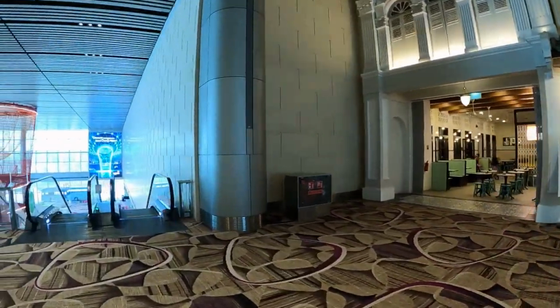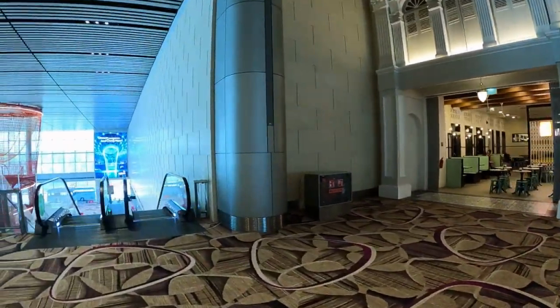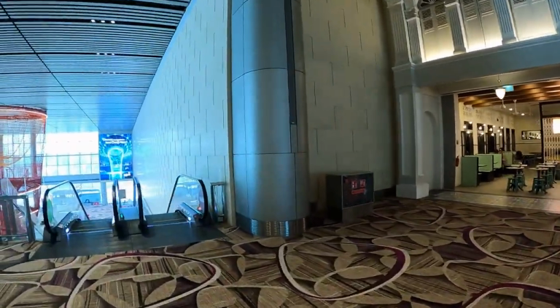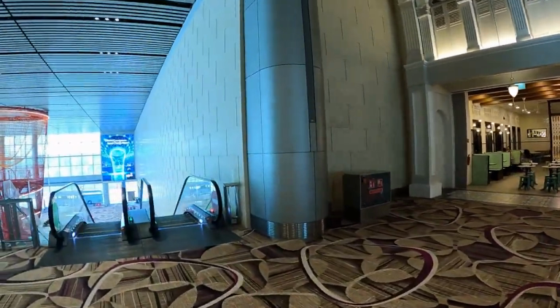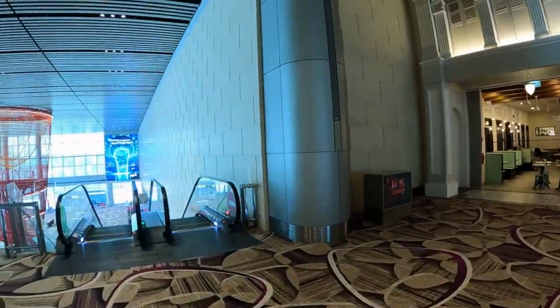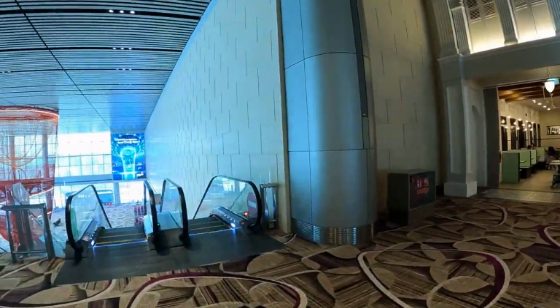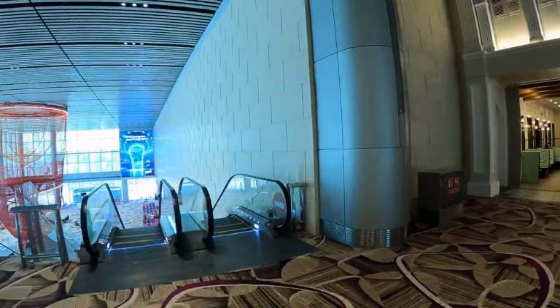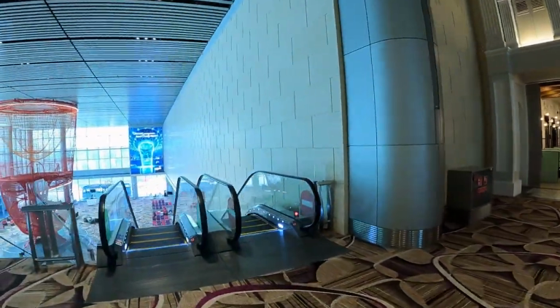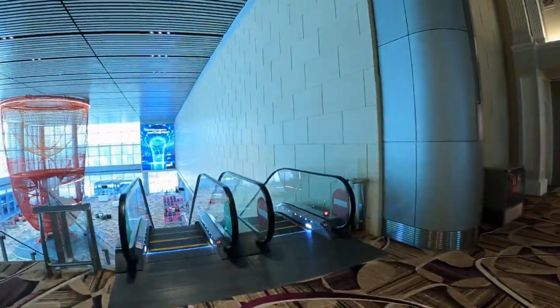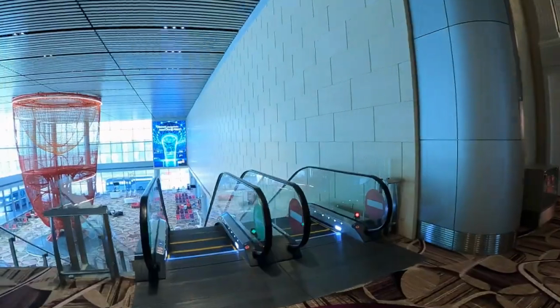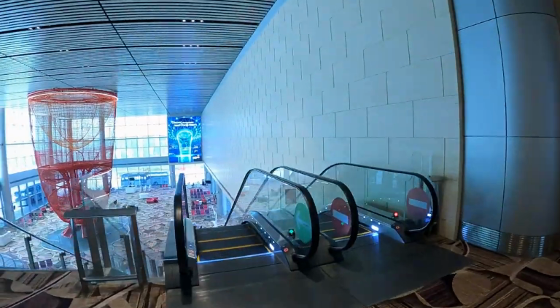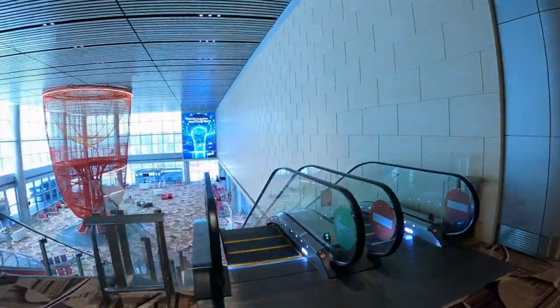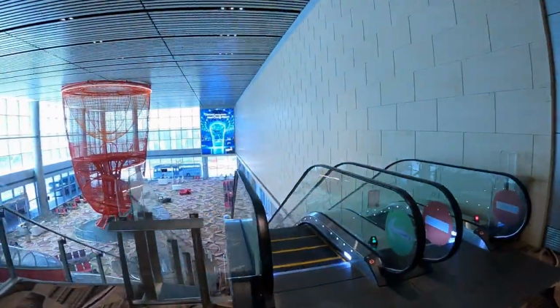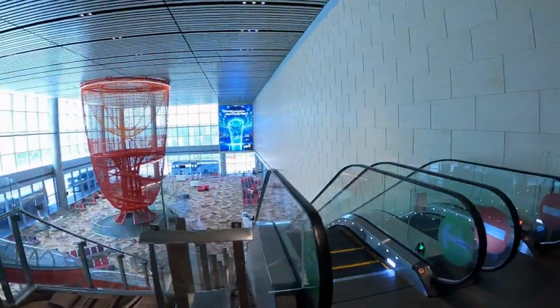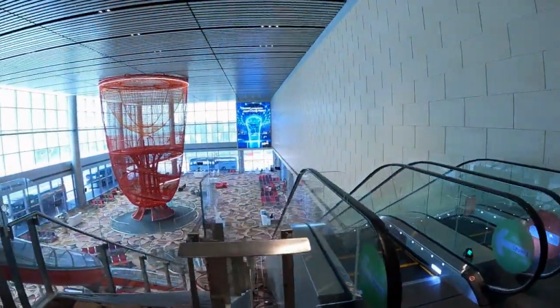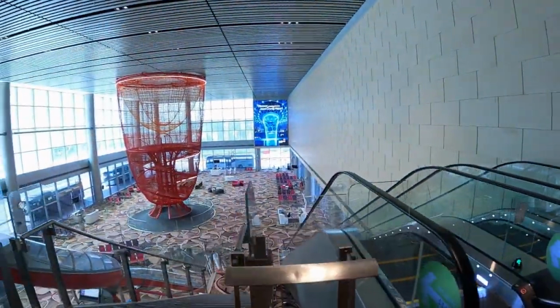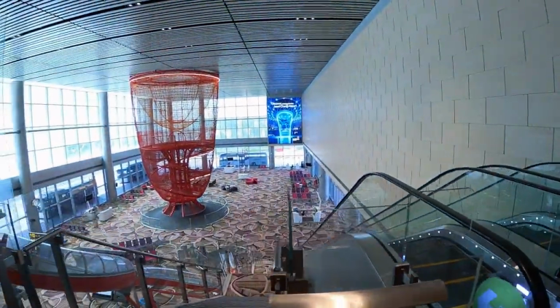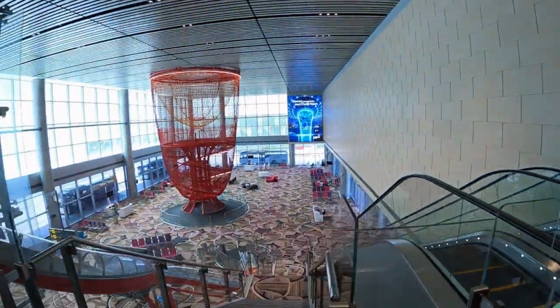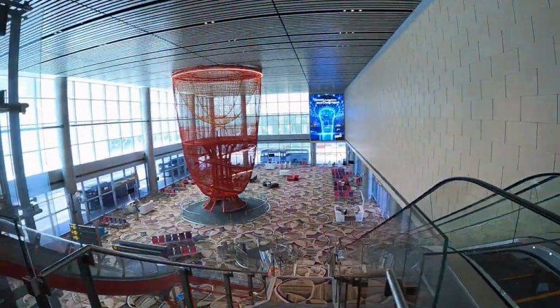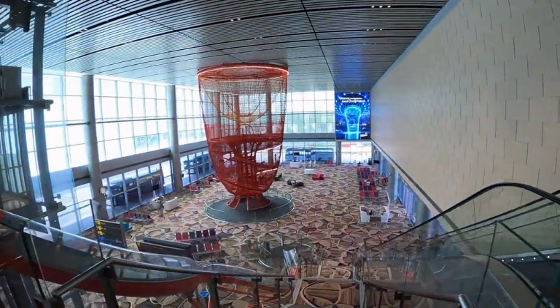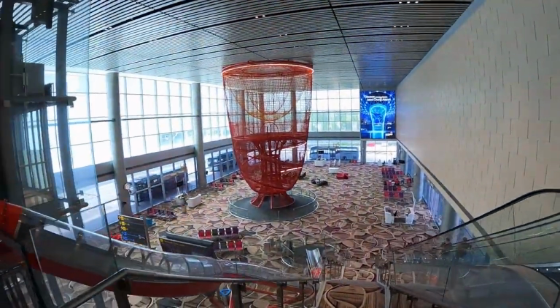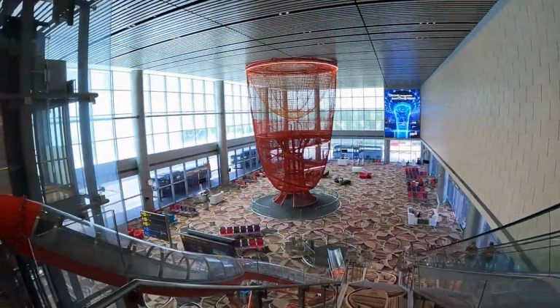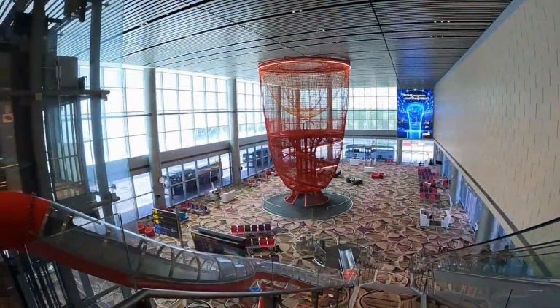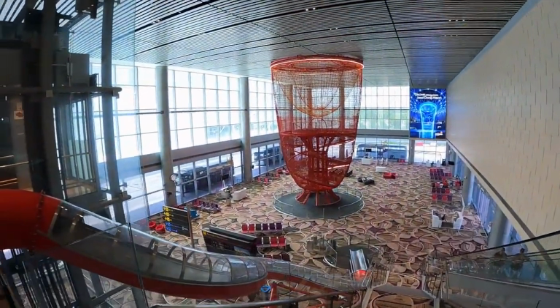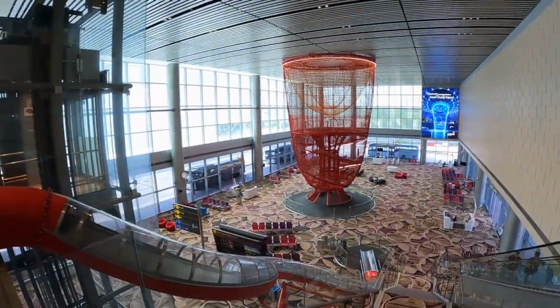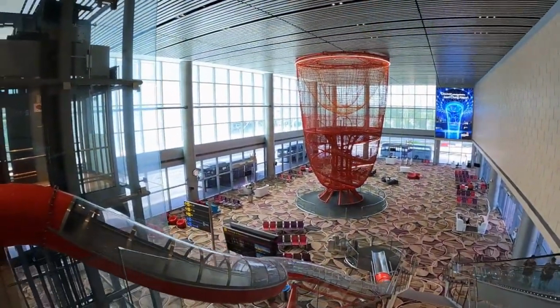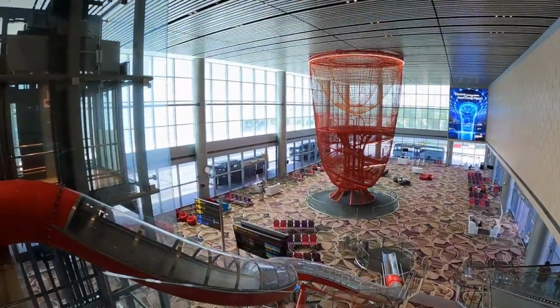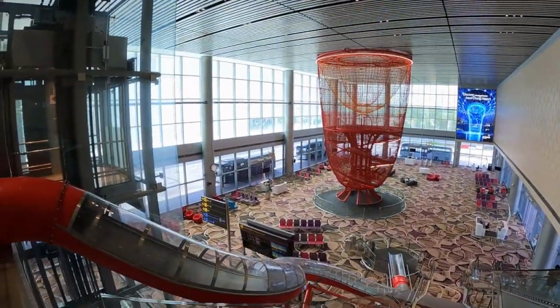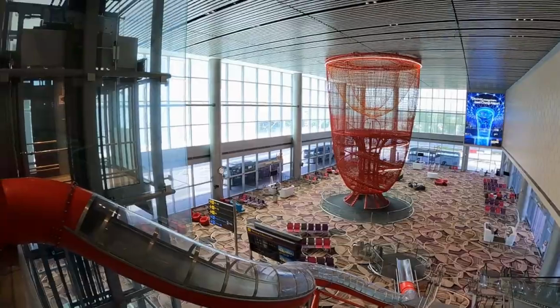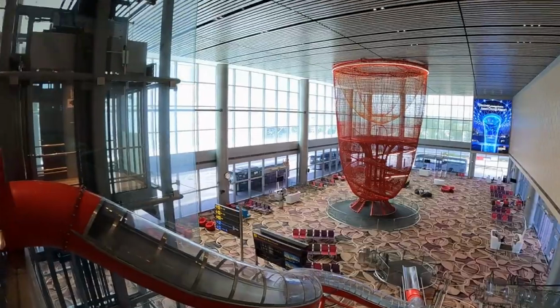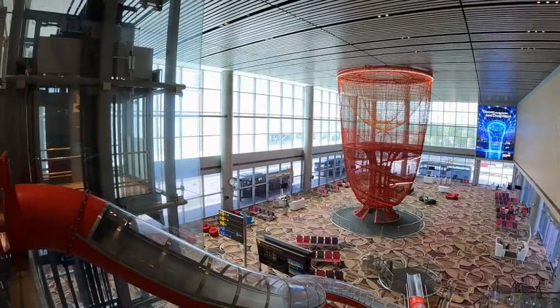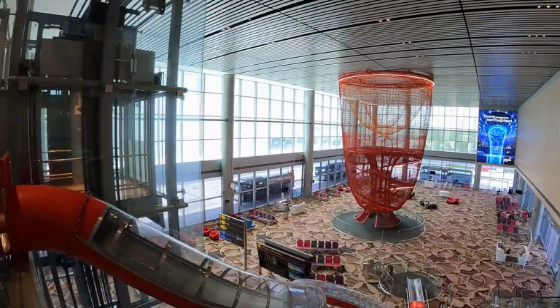Chandelier is a 16-meter tall play structure that allows both the young and young at heart to have some fun climbing to their heart's content. It is located at Level 1.